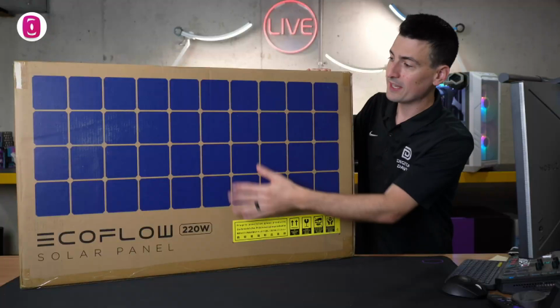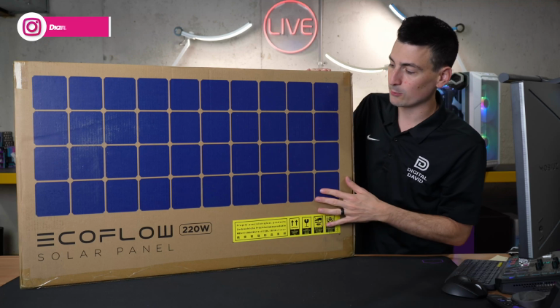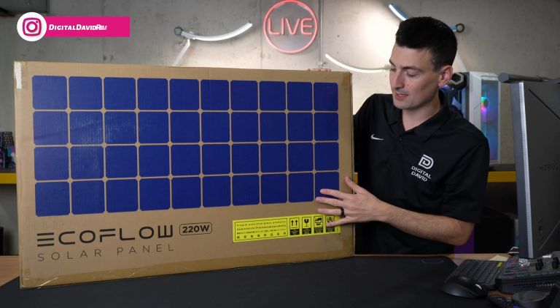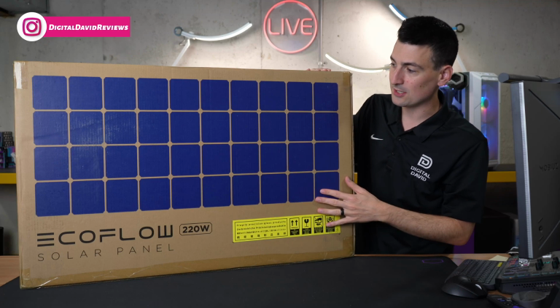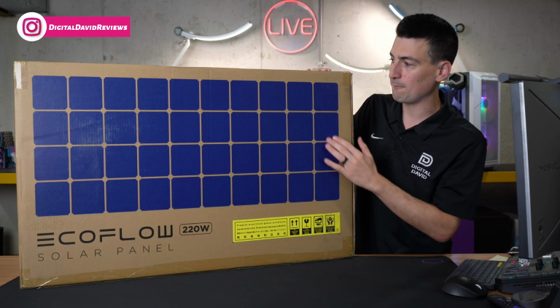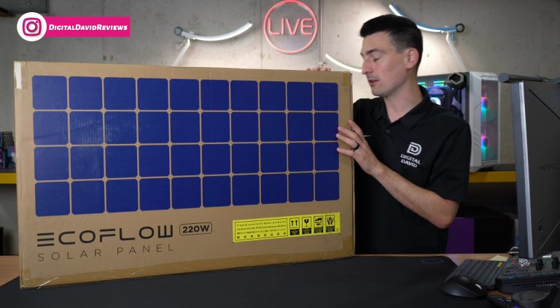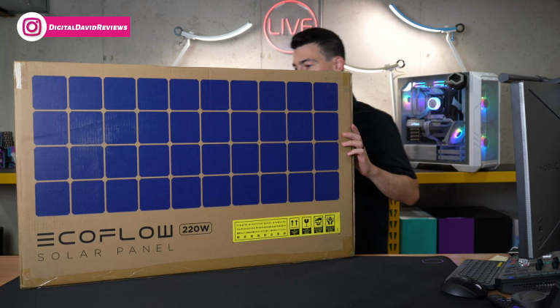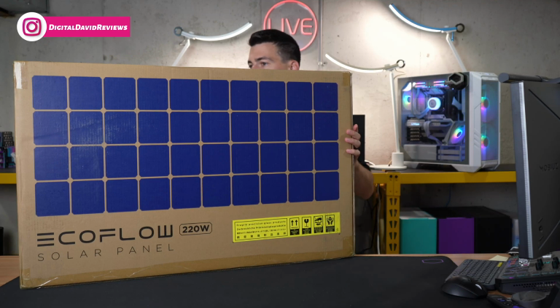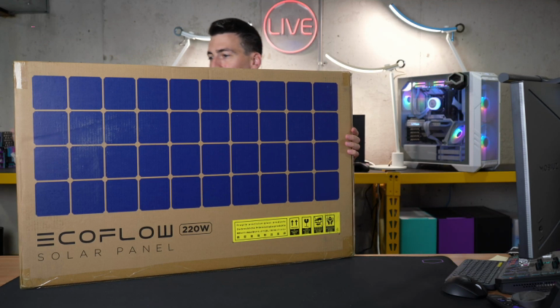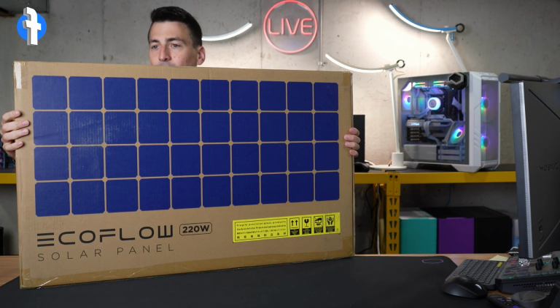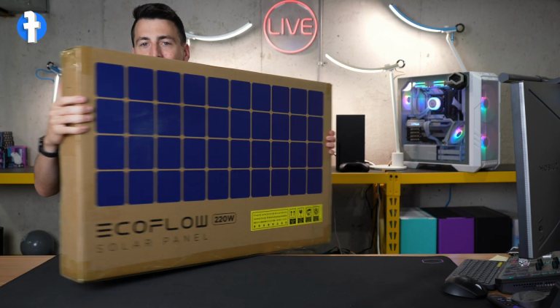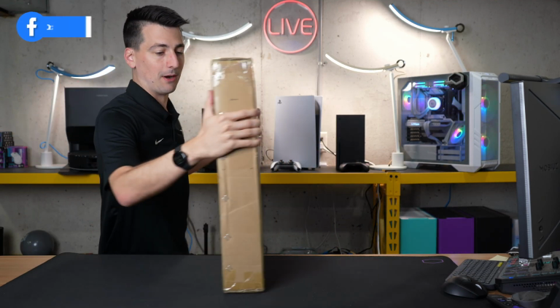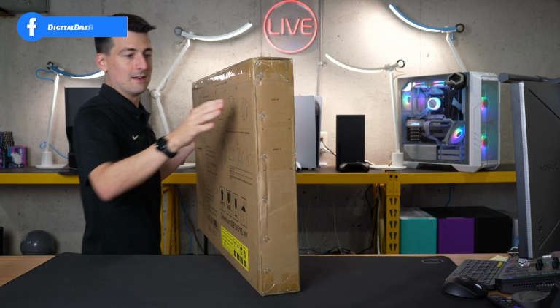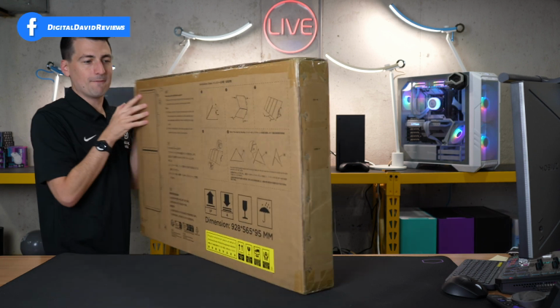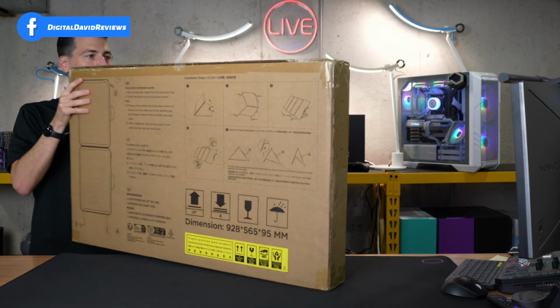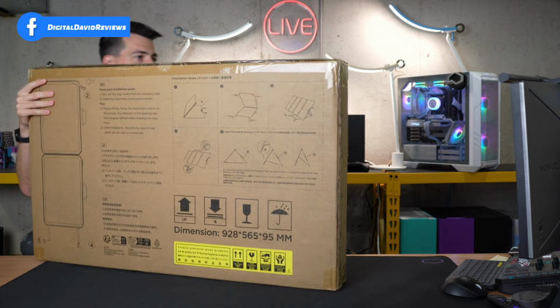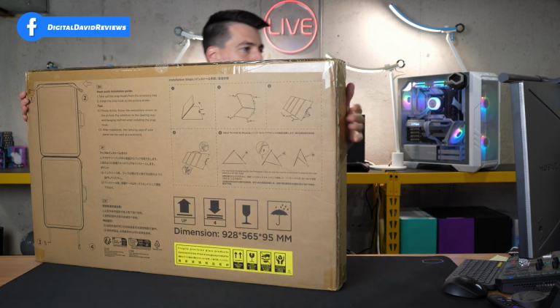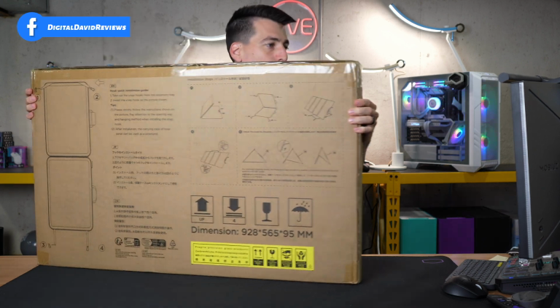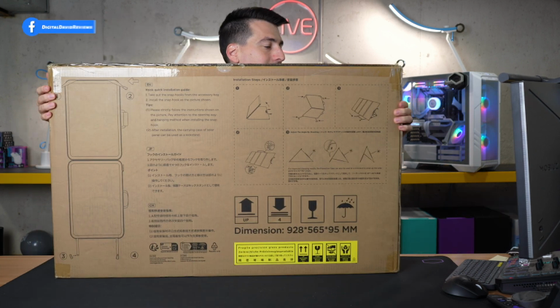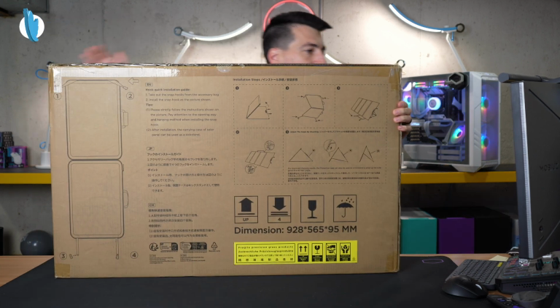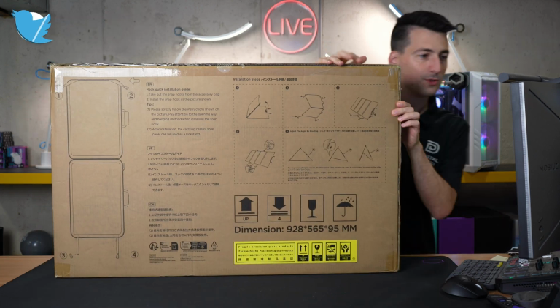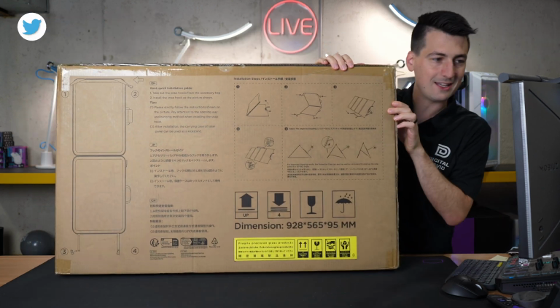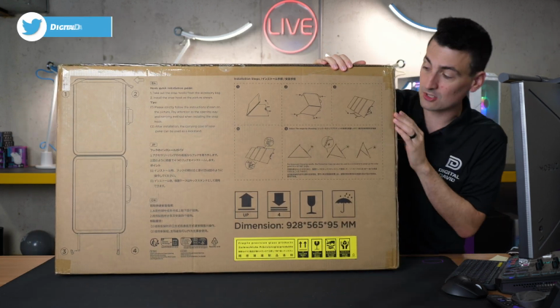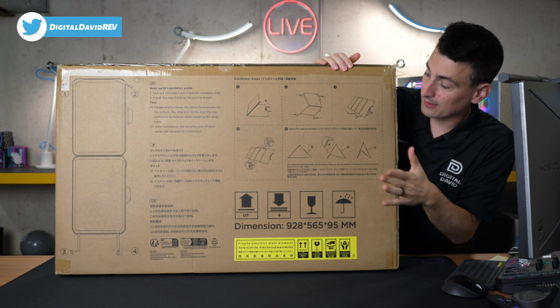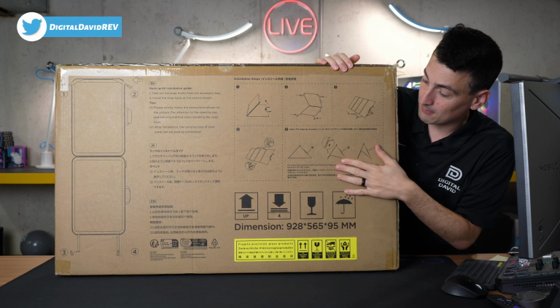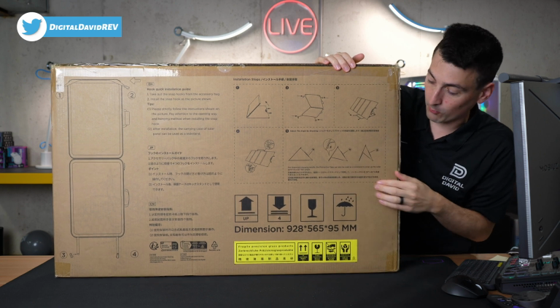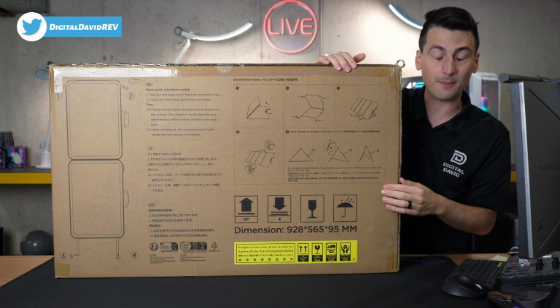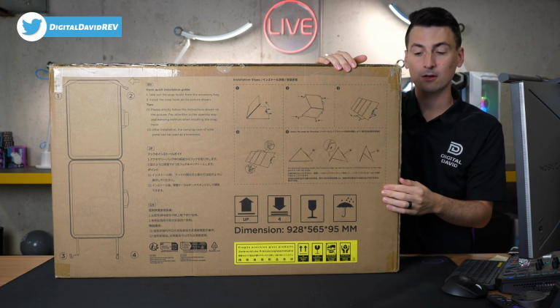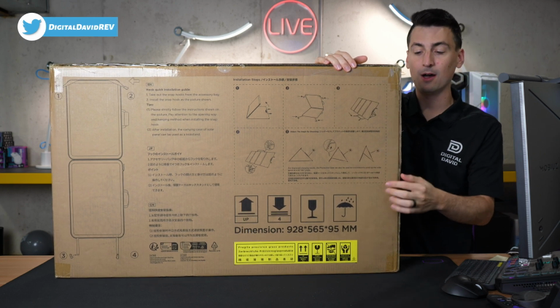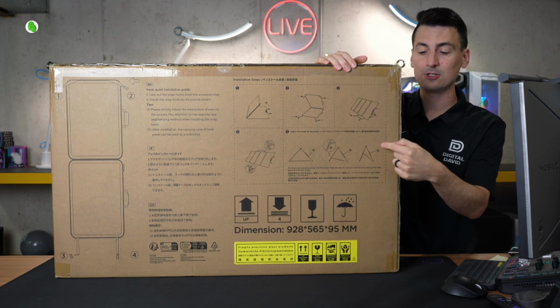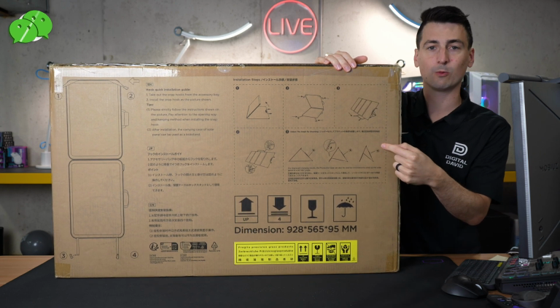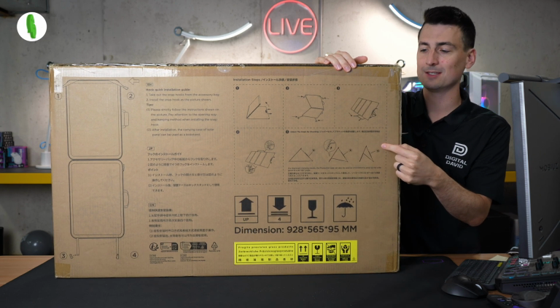Here's a look at the retail box and packaging — everything looks great. On the back side of the box, they have your installation instructions right there, covering setting and installing everything. So be sure to reference that.